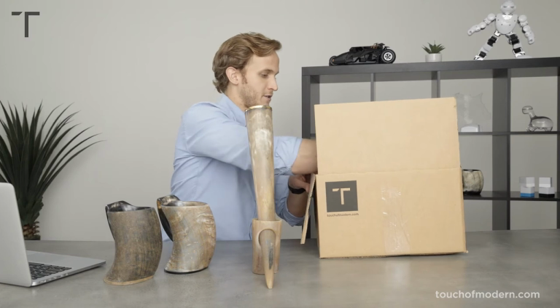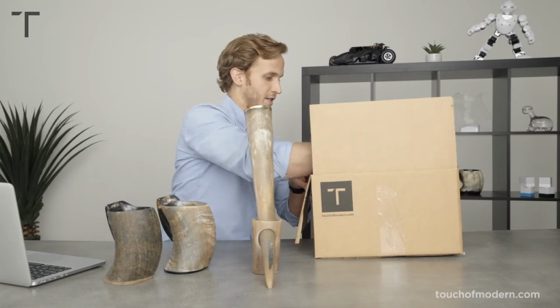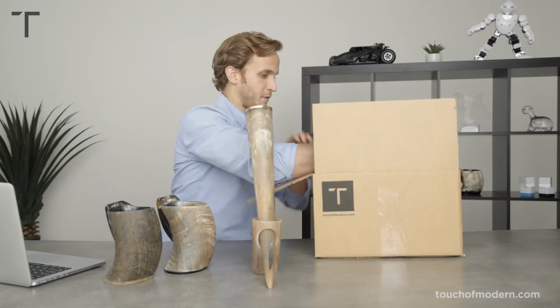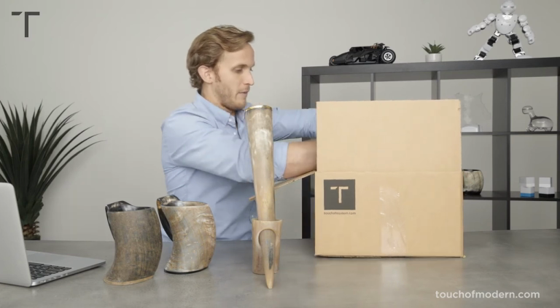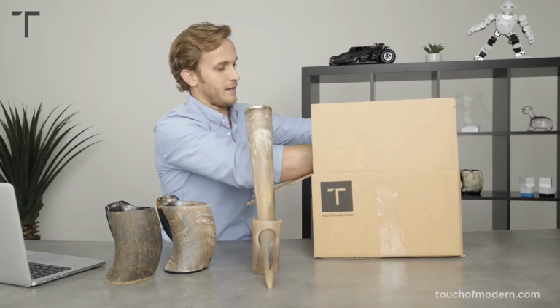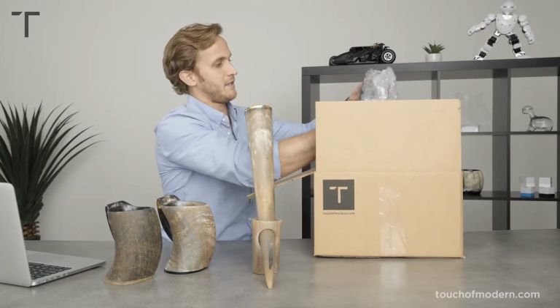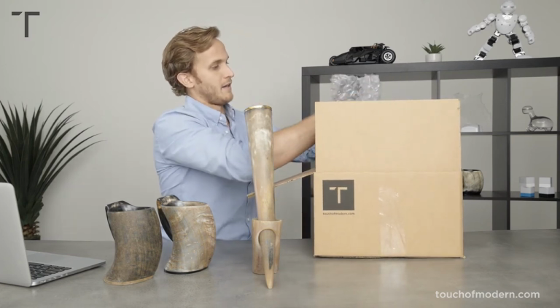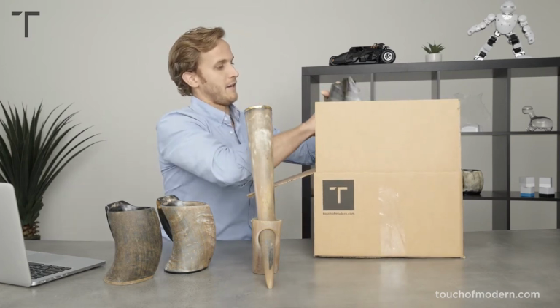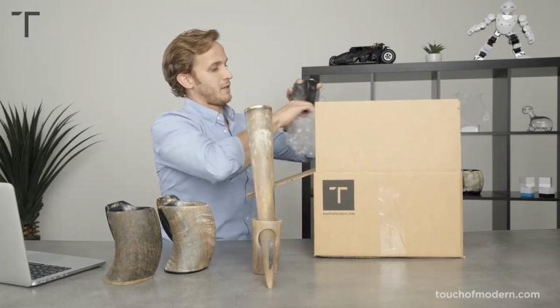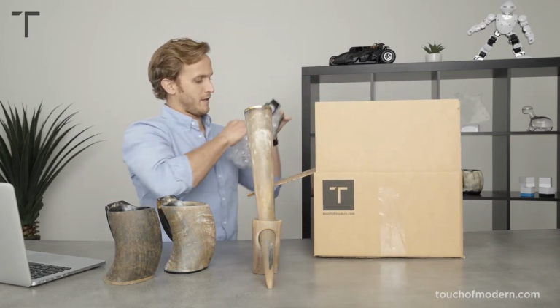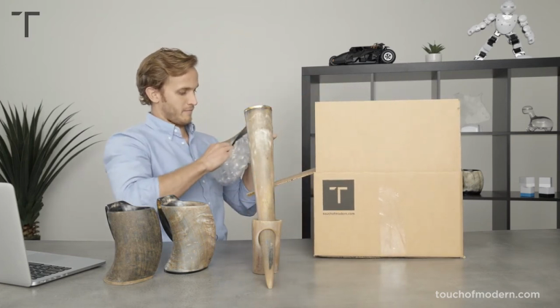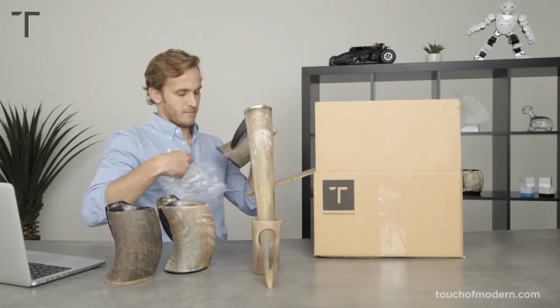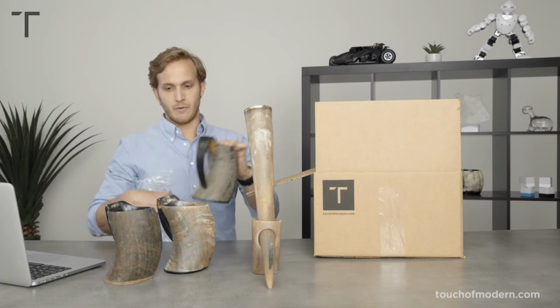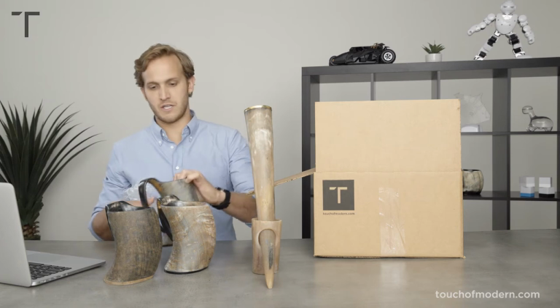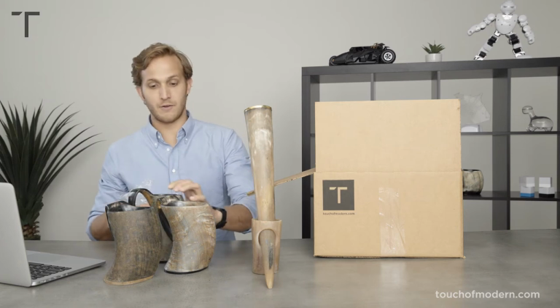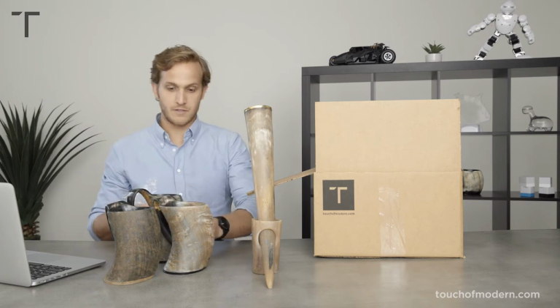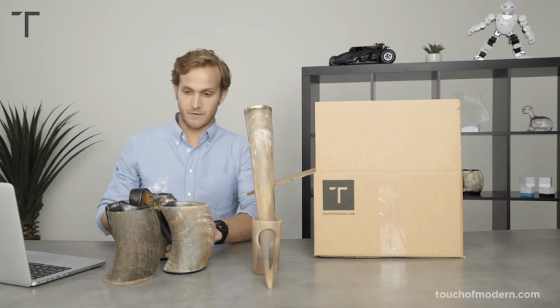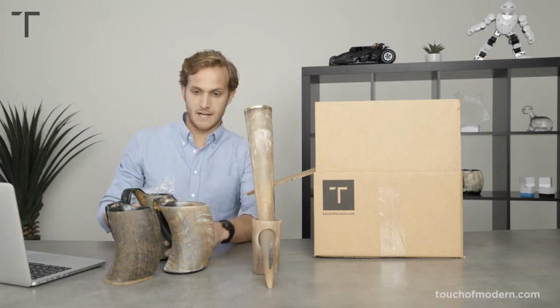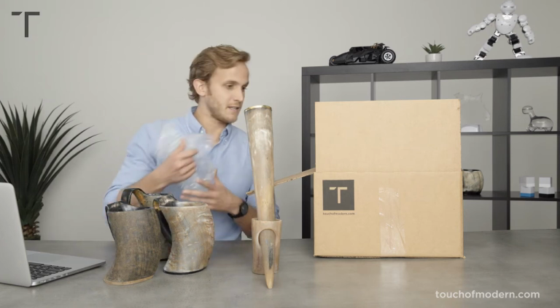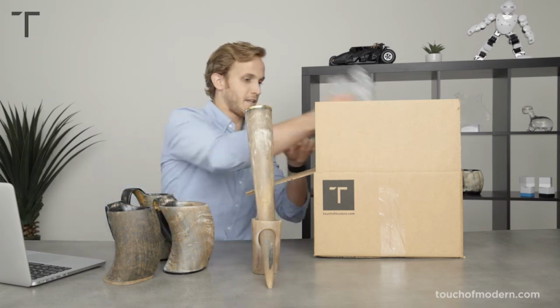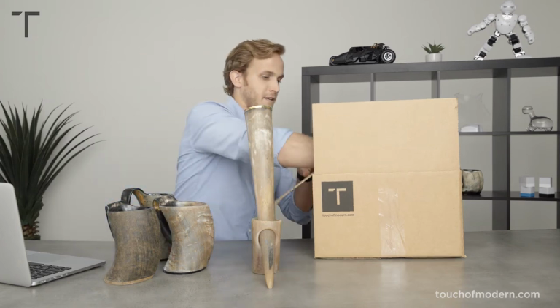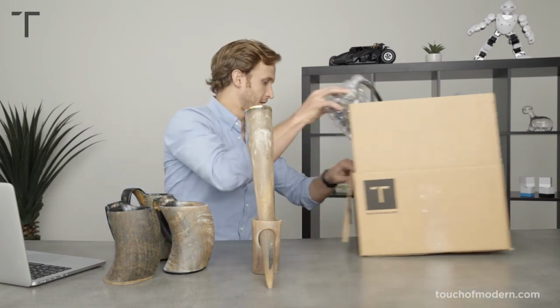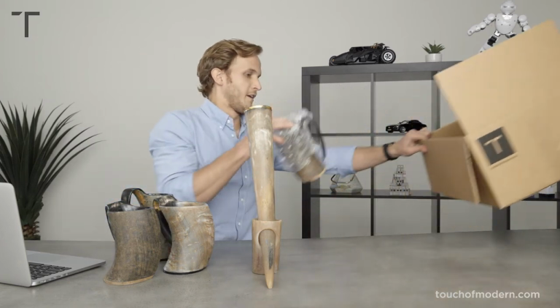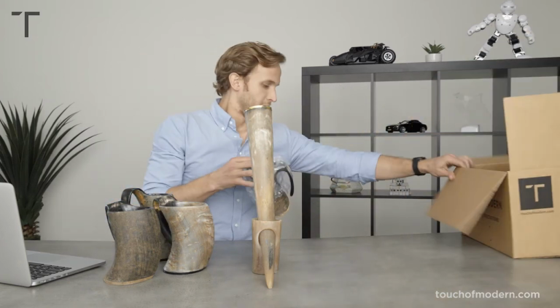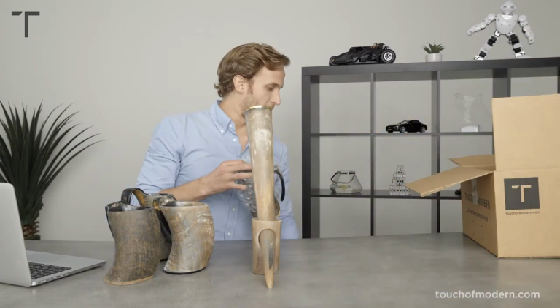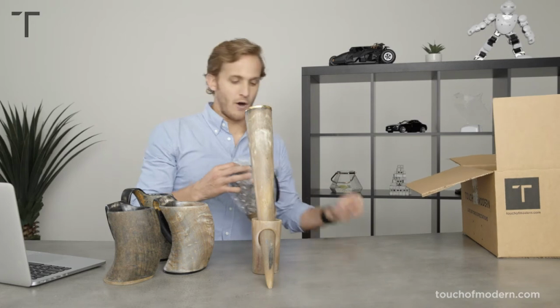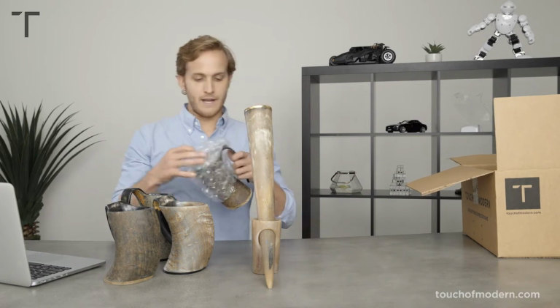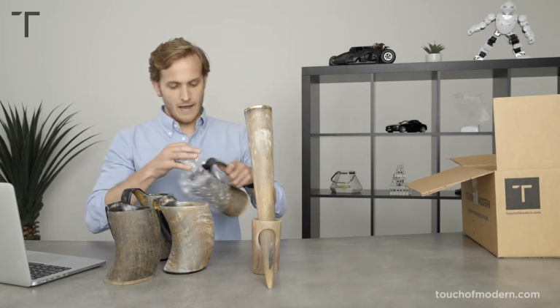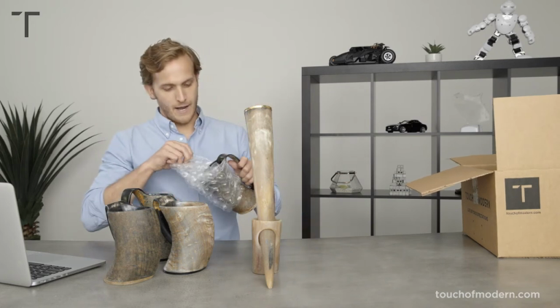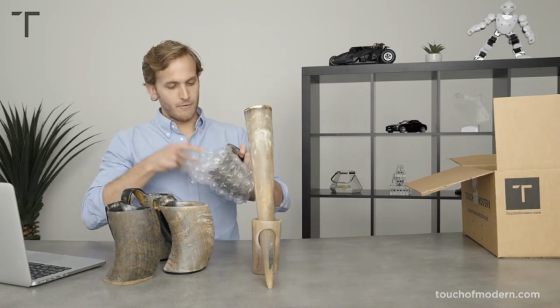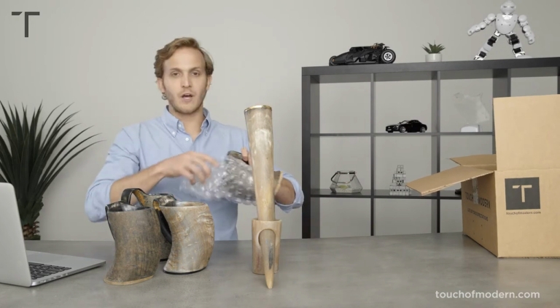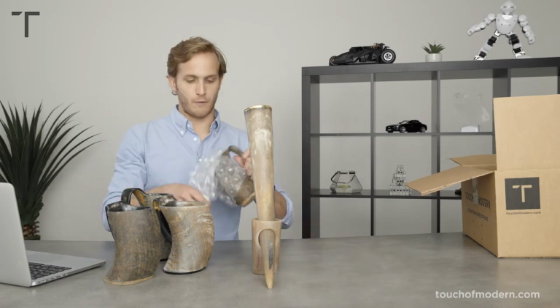These are just a few more mugs. I think you guys get the point, but we'll just keep going. They're different sizes, I see. We'll go all the way and get the last one out. We've come this far.